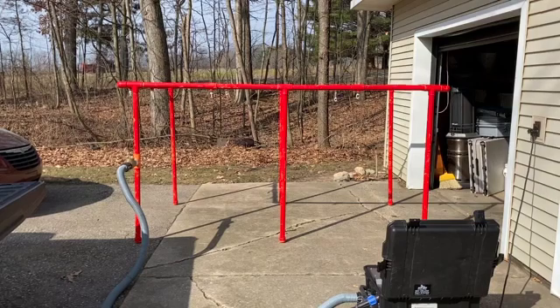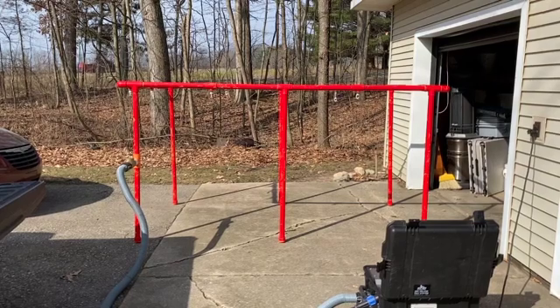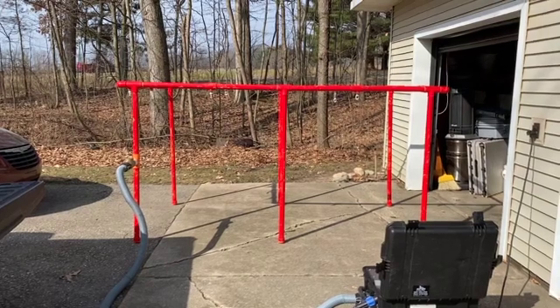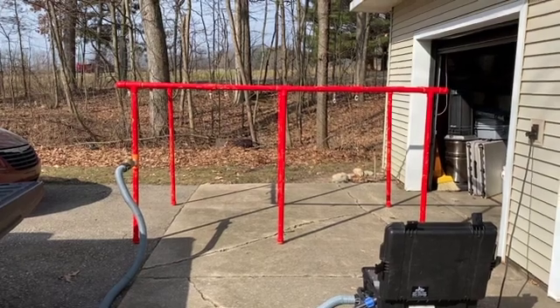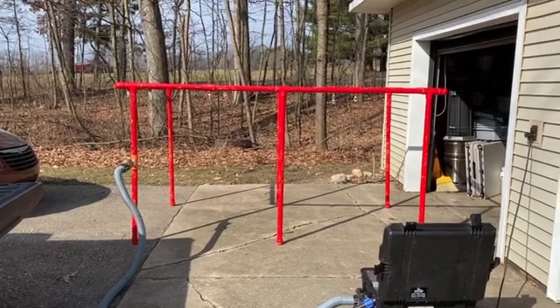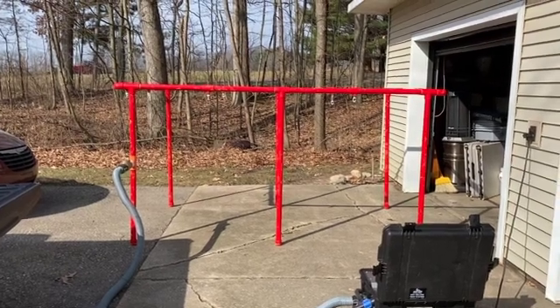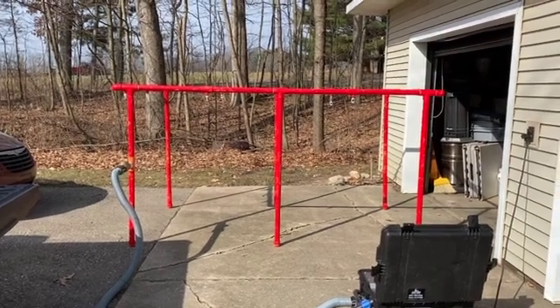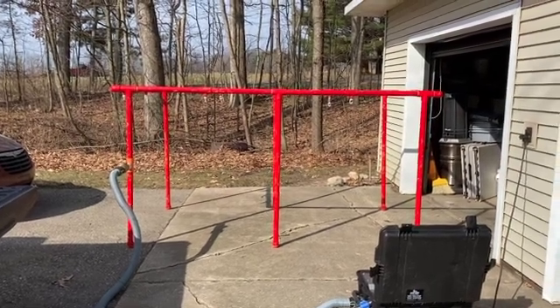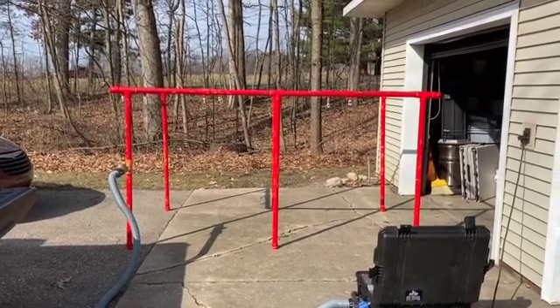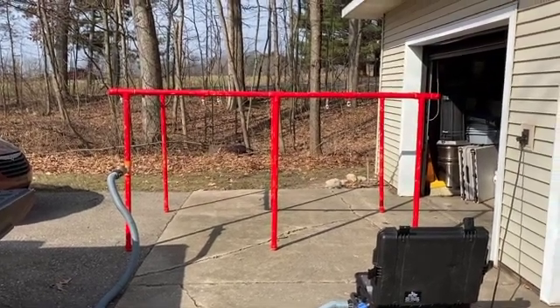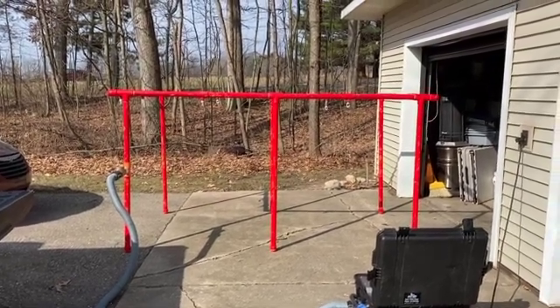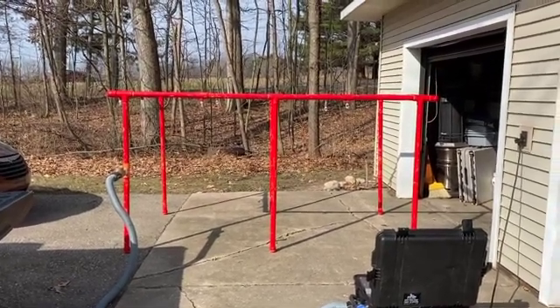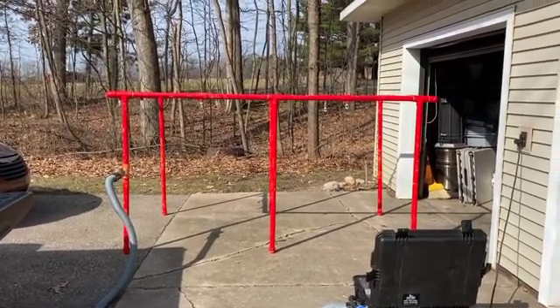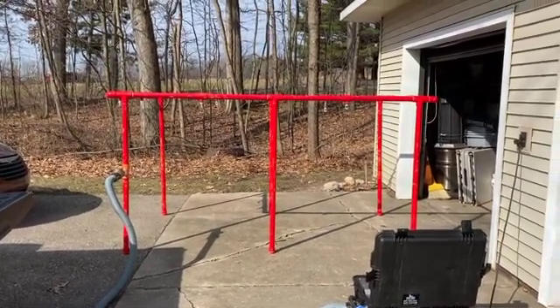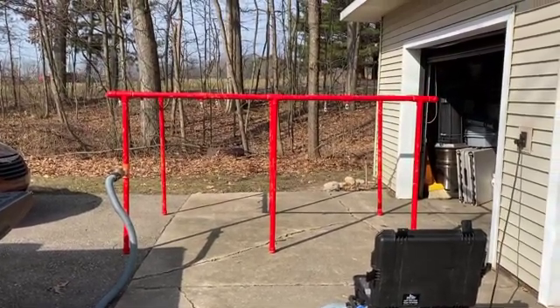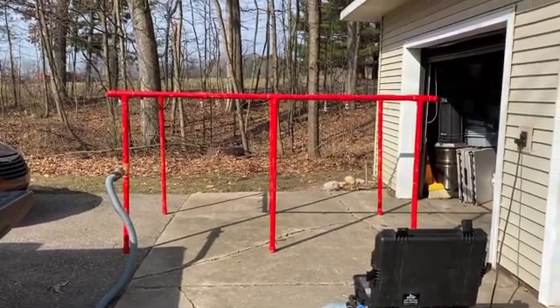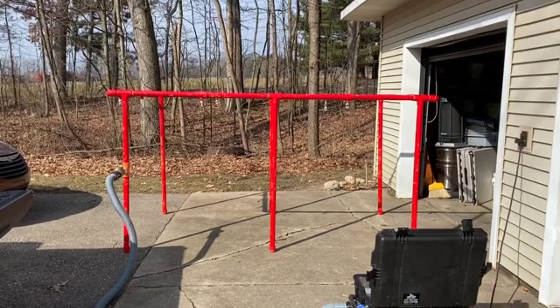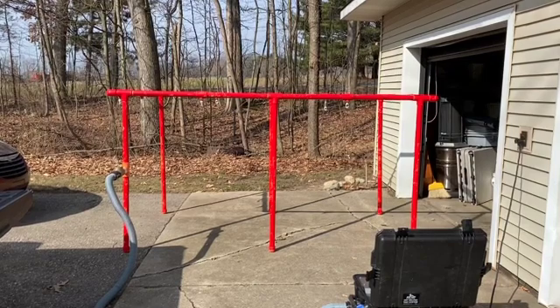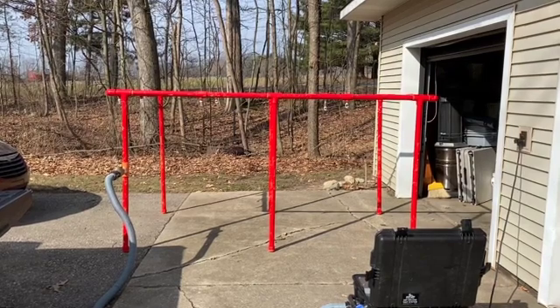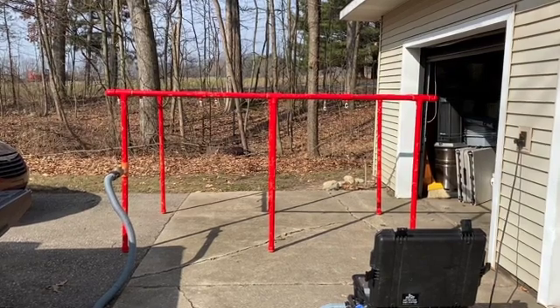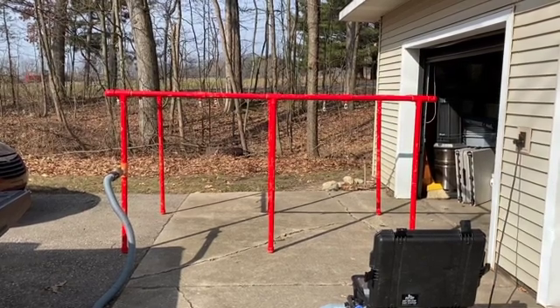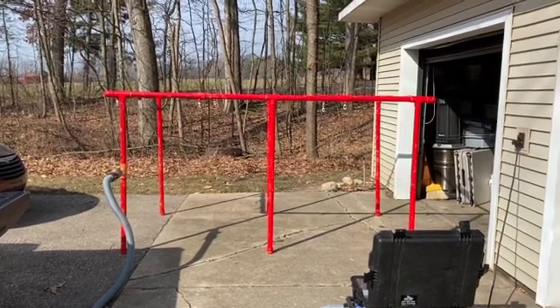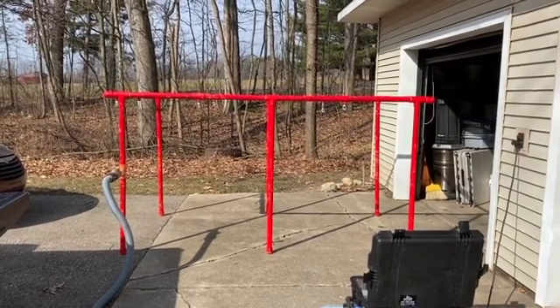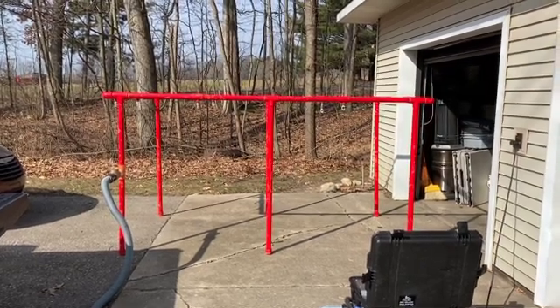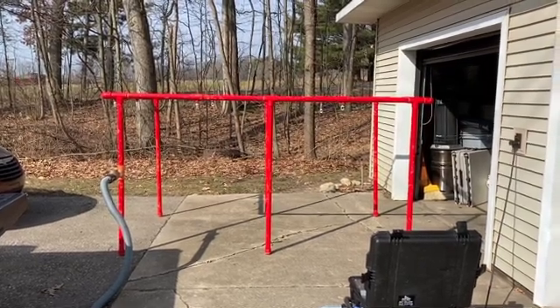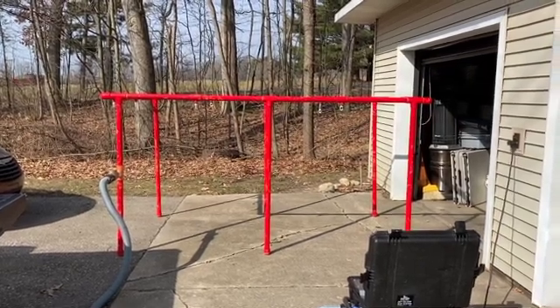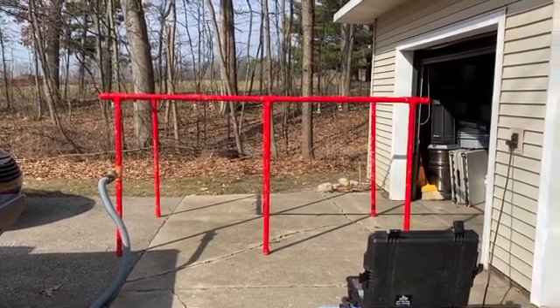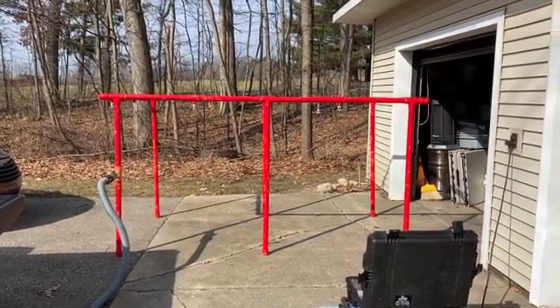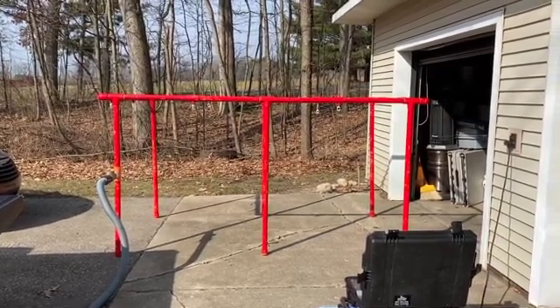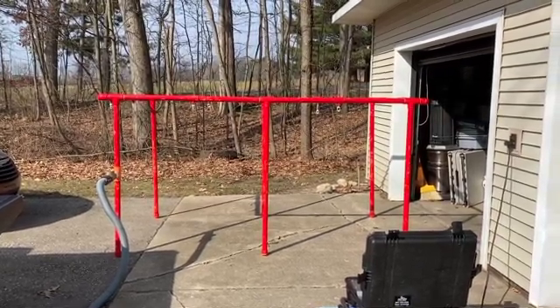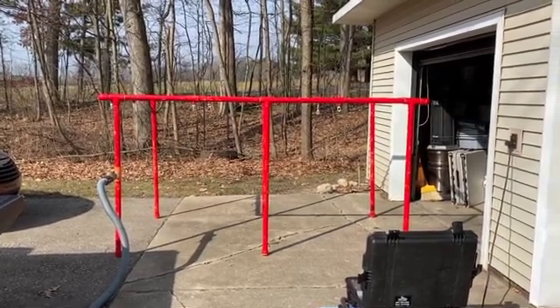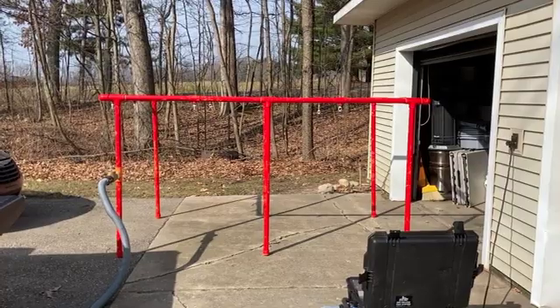Today we're going to demonstrate a dry deluge vapor test. We're going to be using Total Industrial Solutions' mobile demonstration prop.